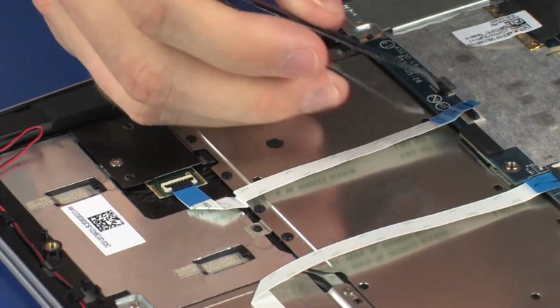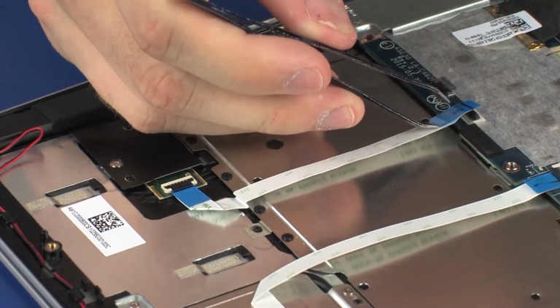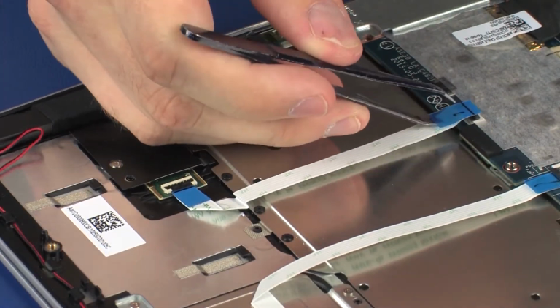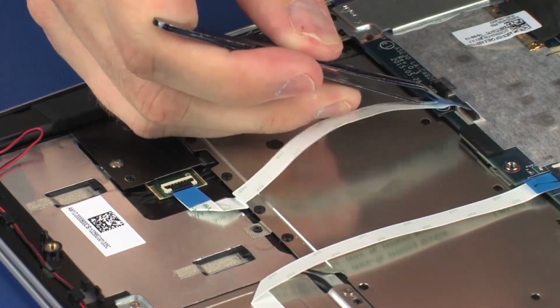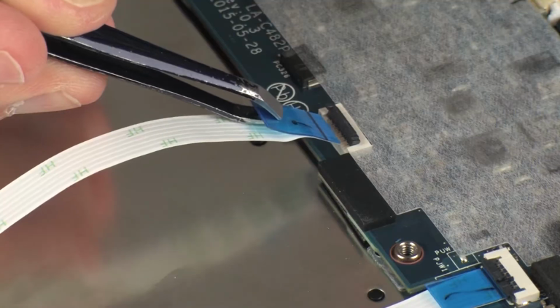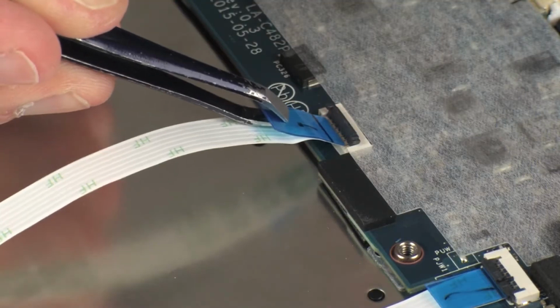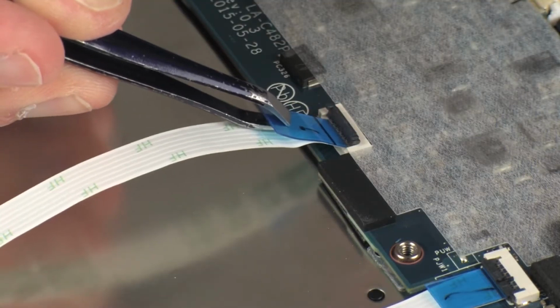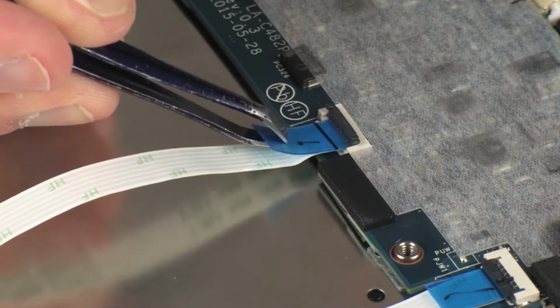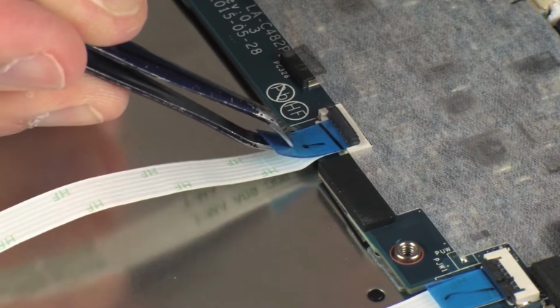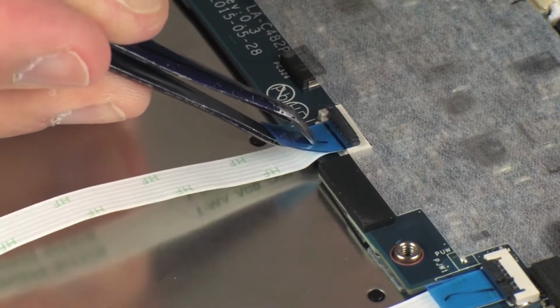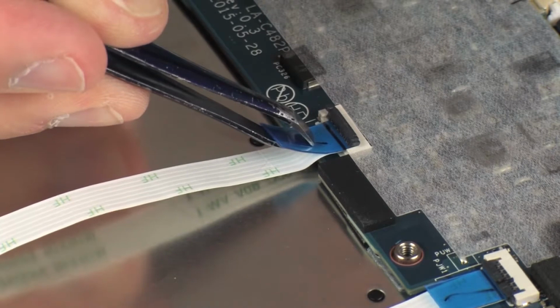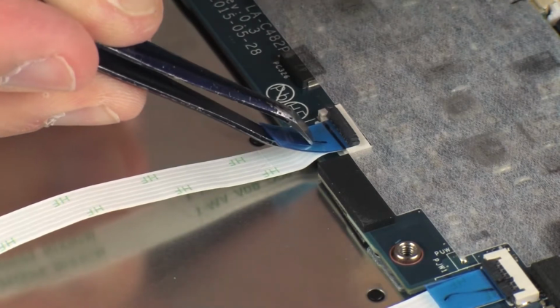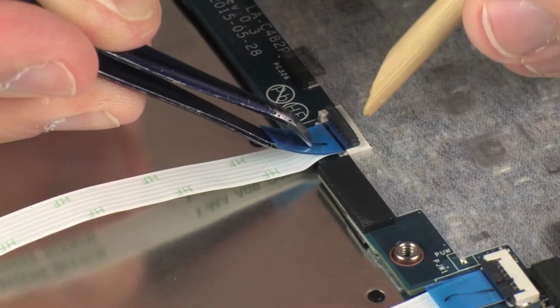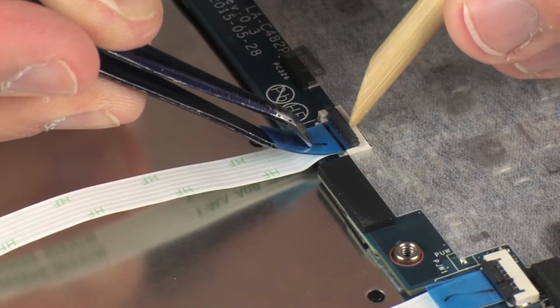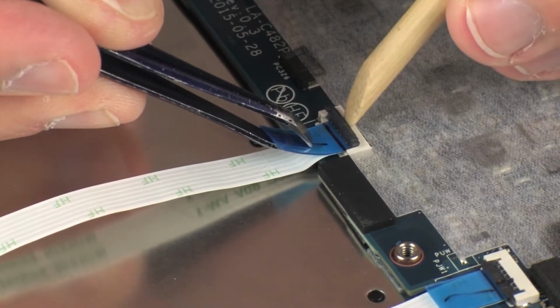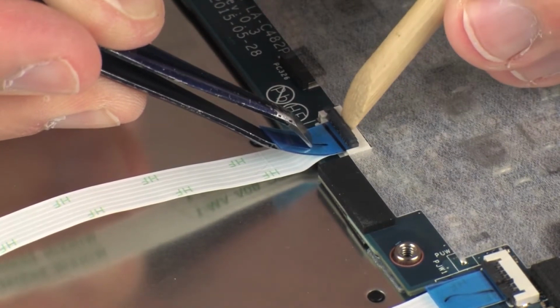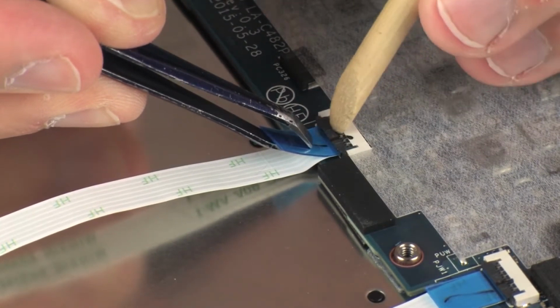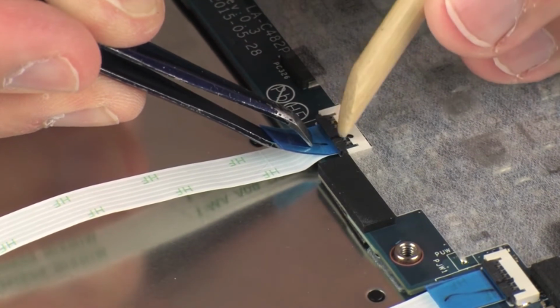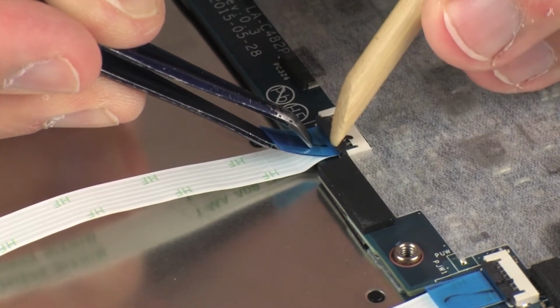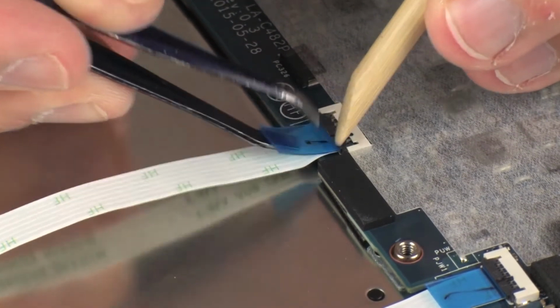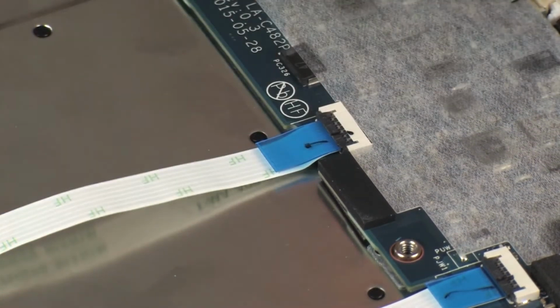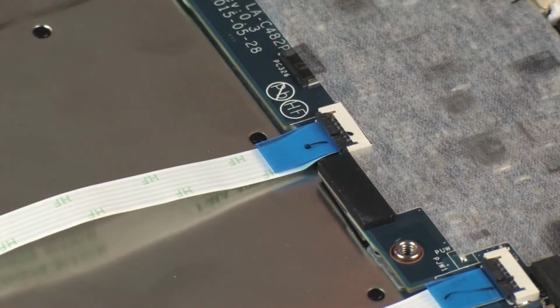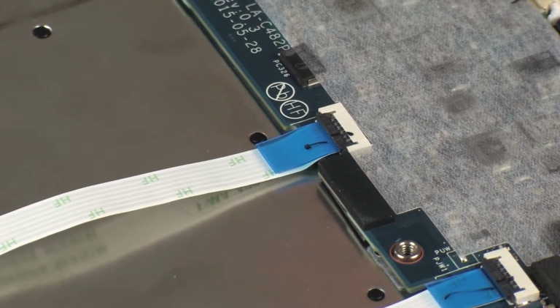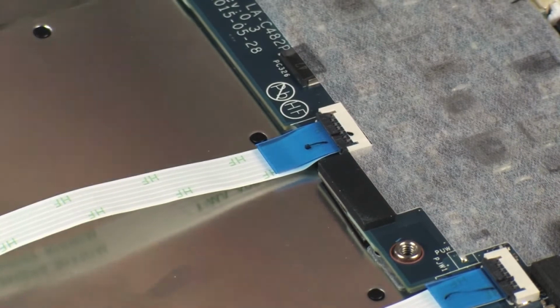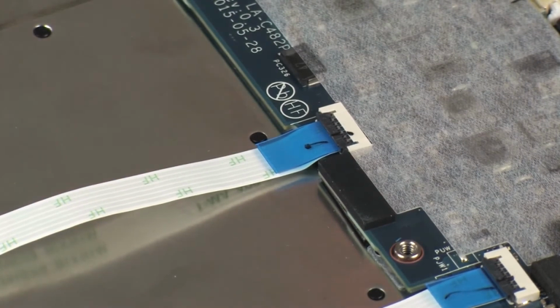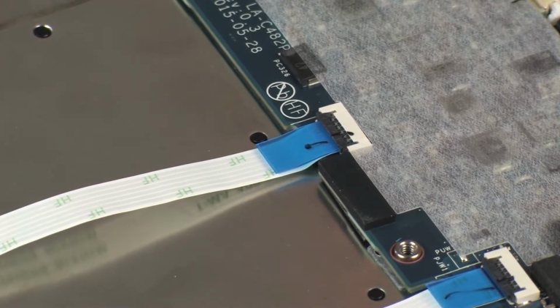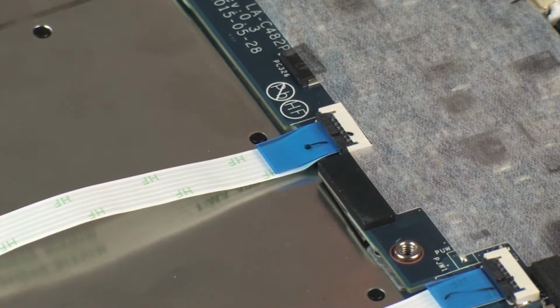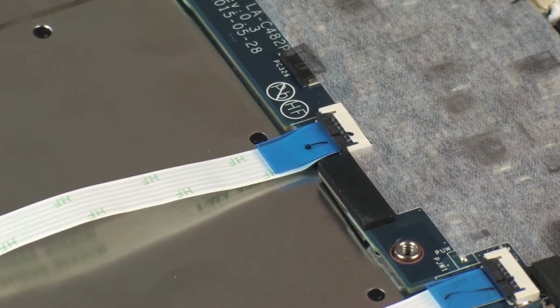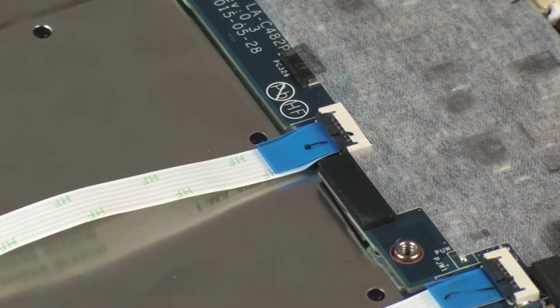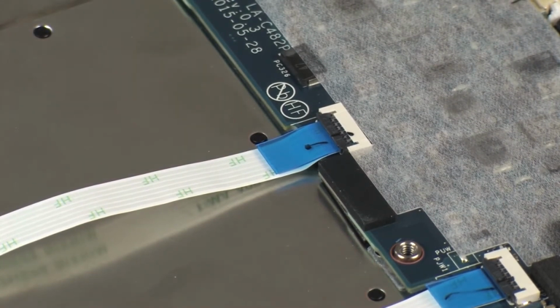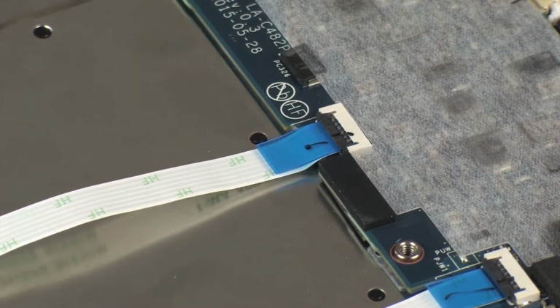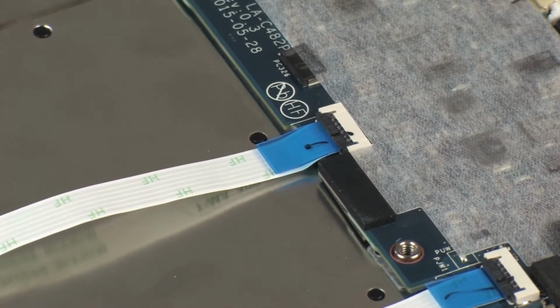Insert the fingerprint reader board ribbon cable into the fingerprint reader board ZIF connector on the system board and press the locking bar down to lock the cable into place. CAUTION: Use care to prevent damaging the ZIF connector and ribbon cable.